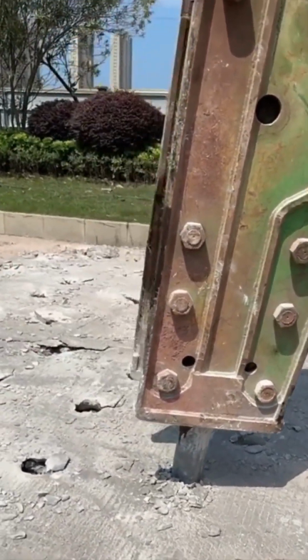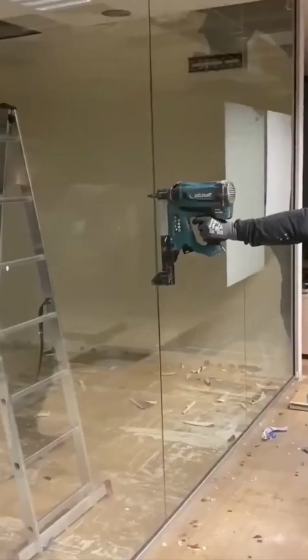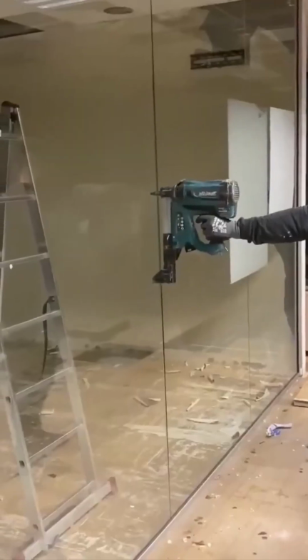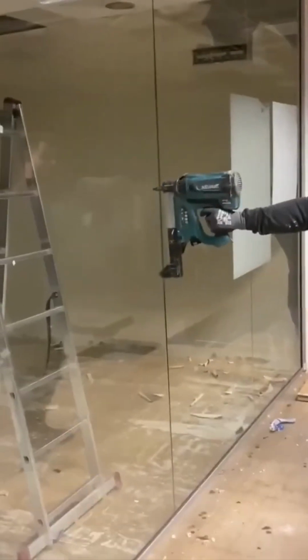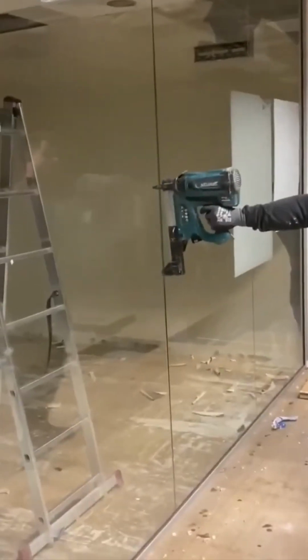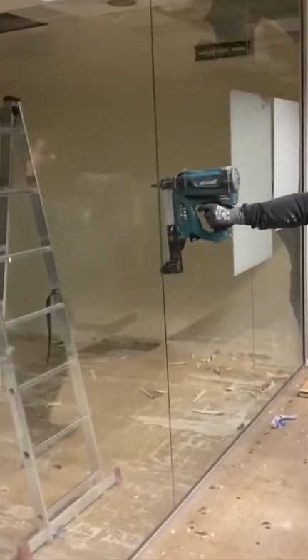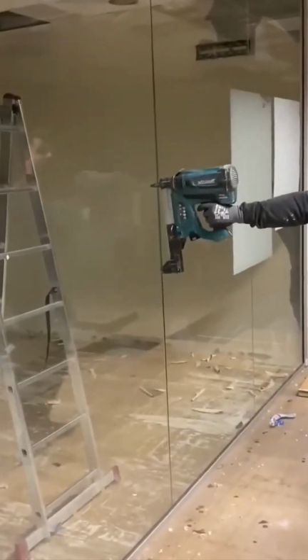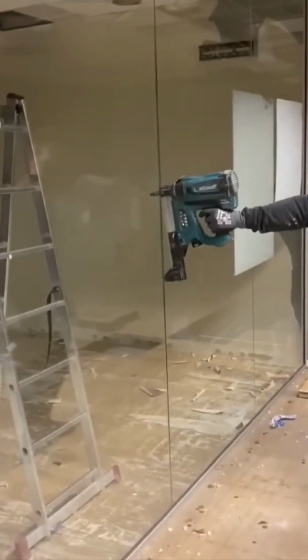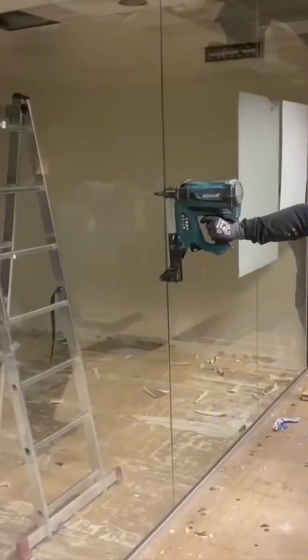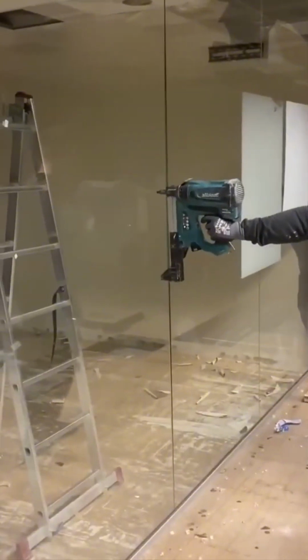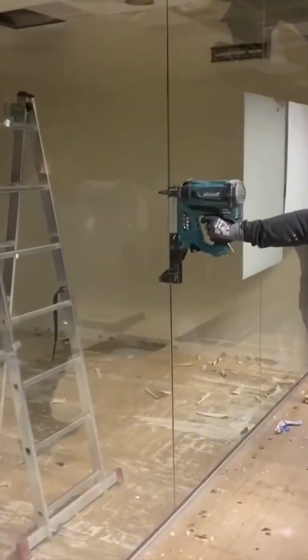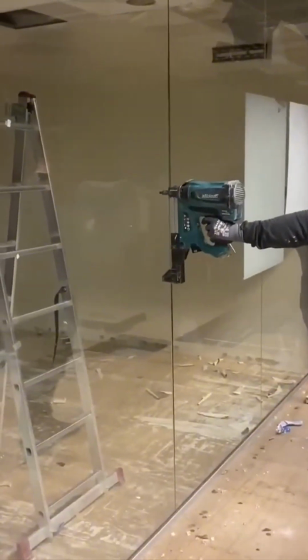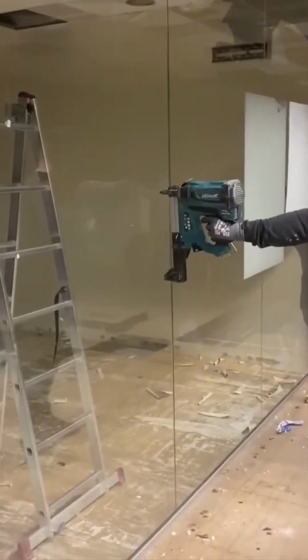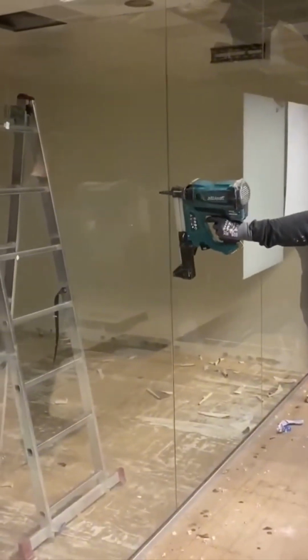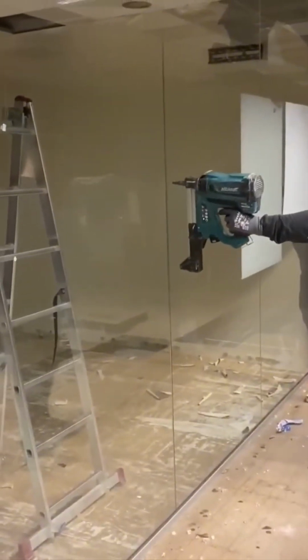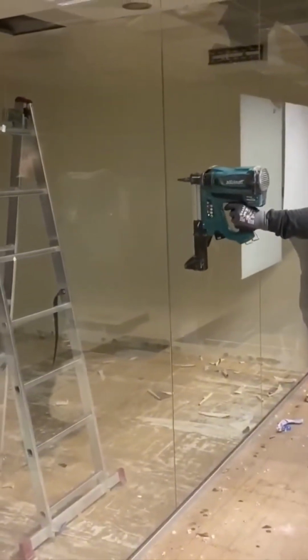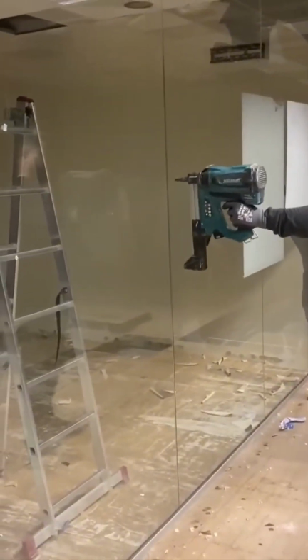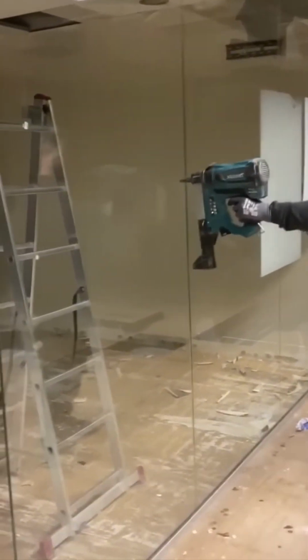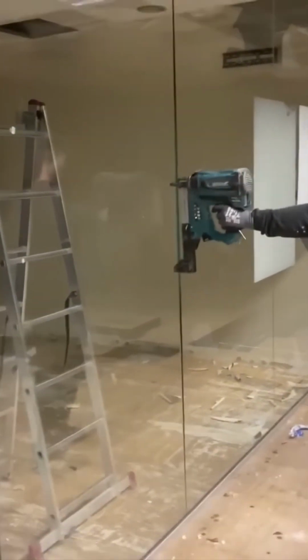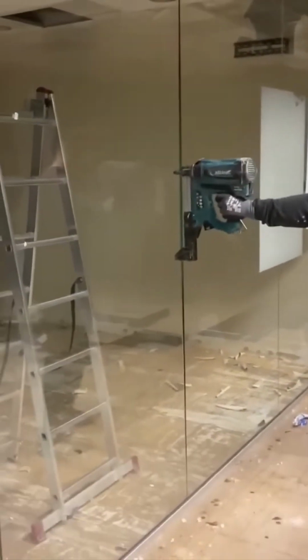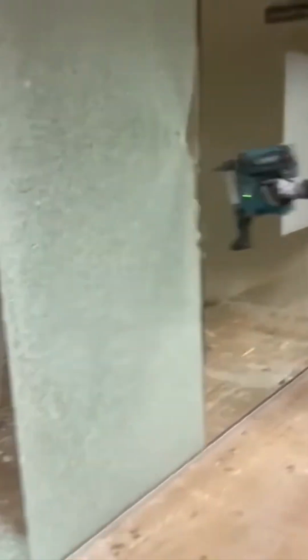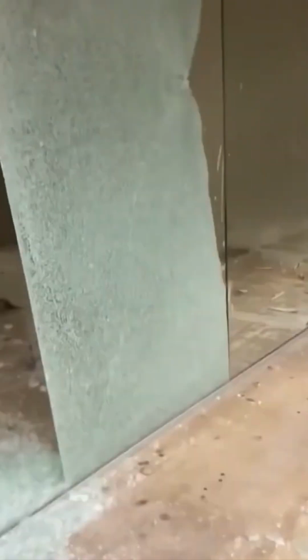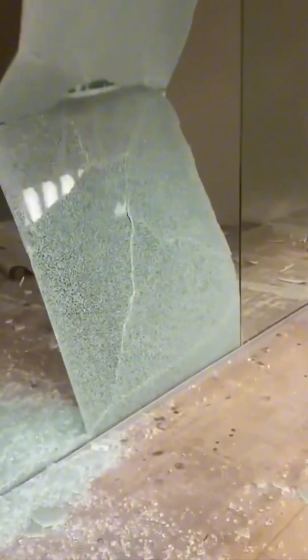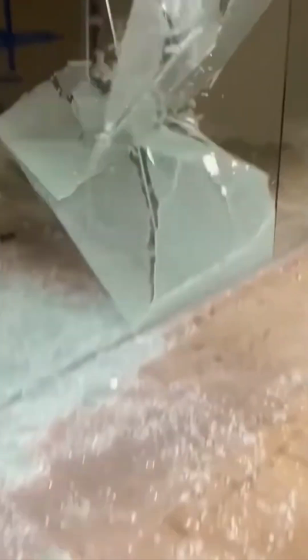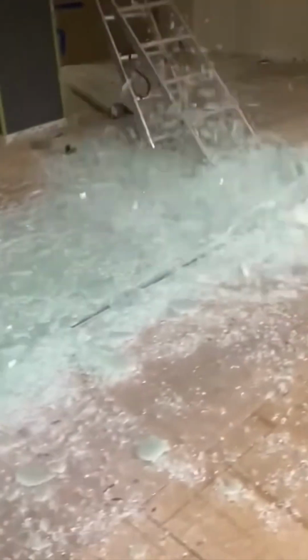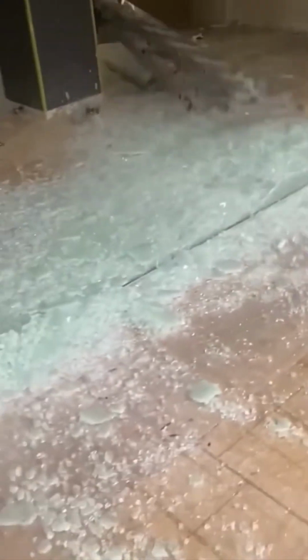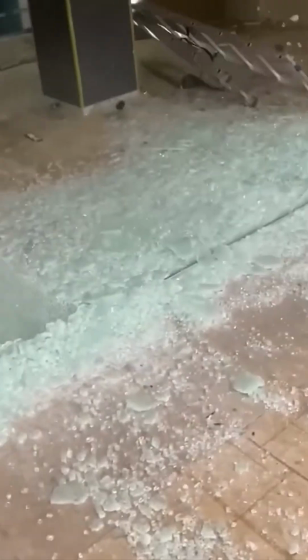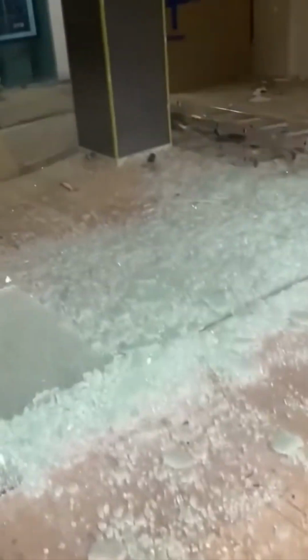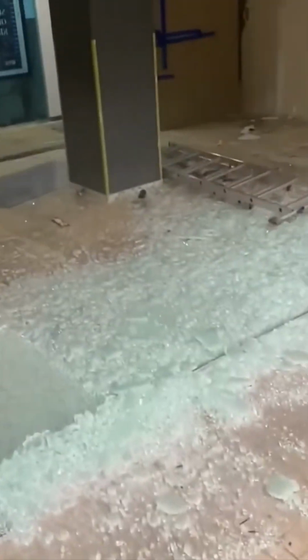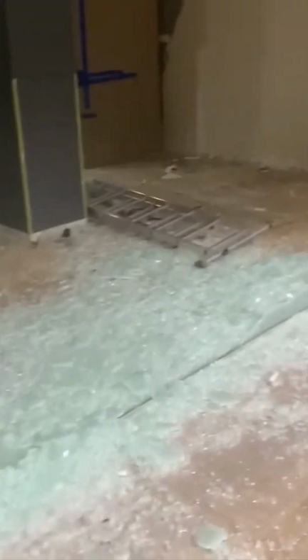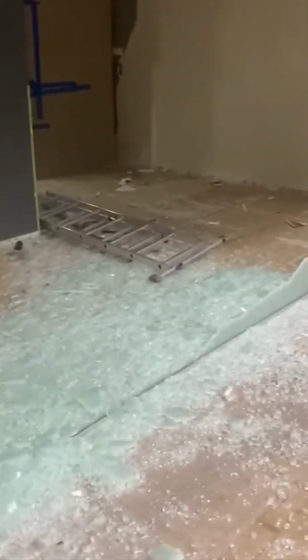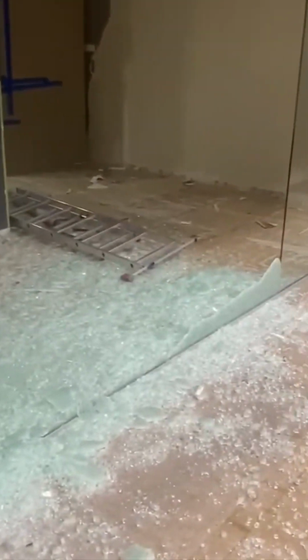There's a strange delicacy to demolishing glass. It shatters, it tinkles, it falls apart in a cascade of sharp, glittering pieces.